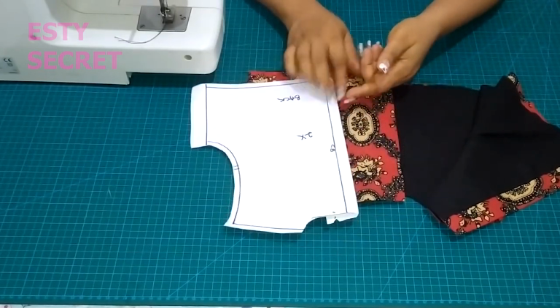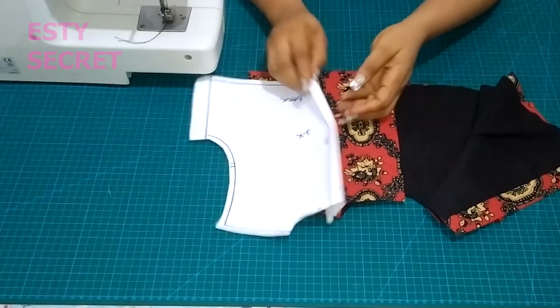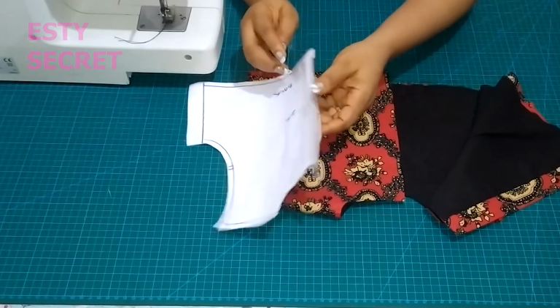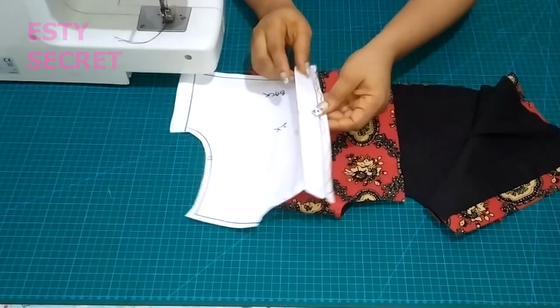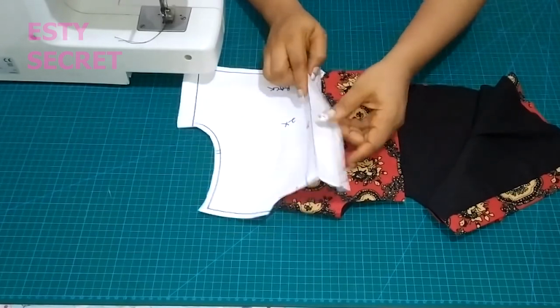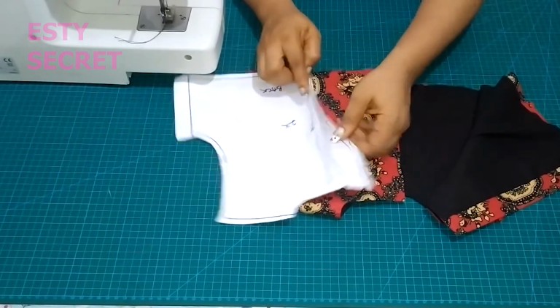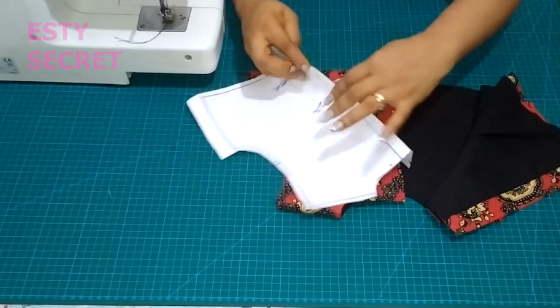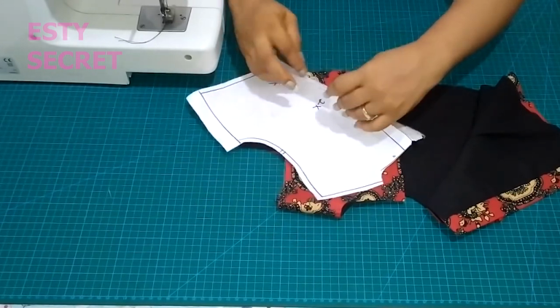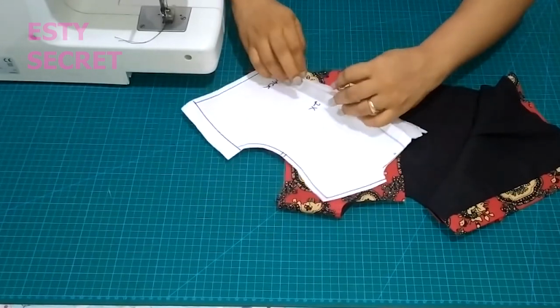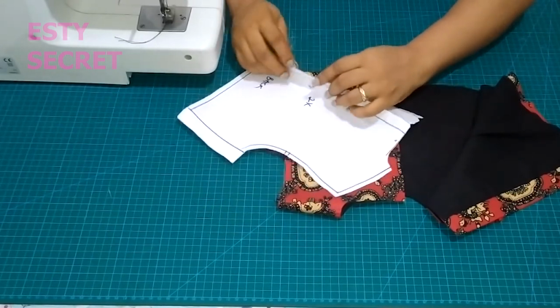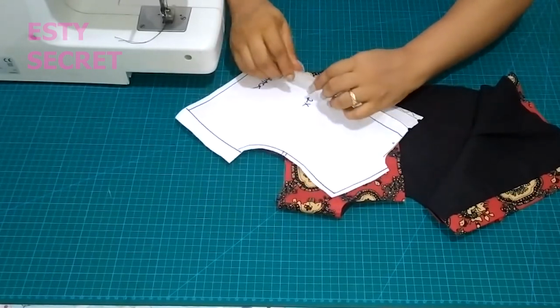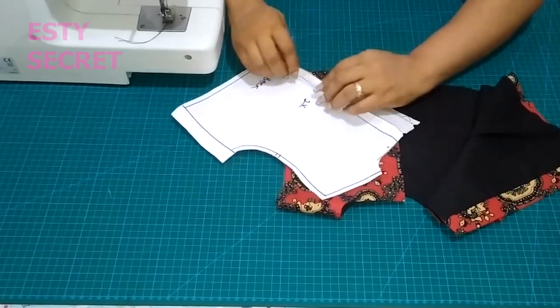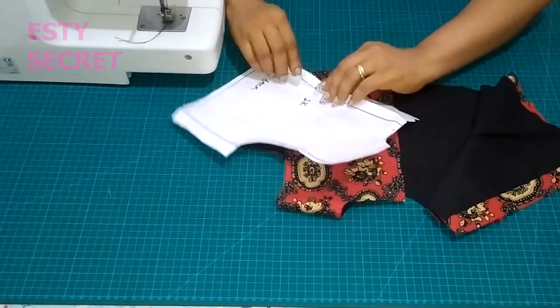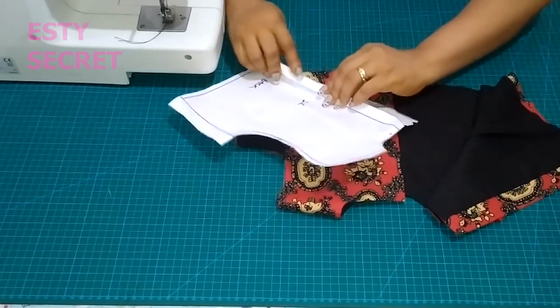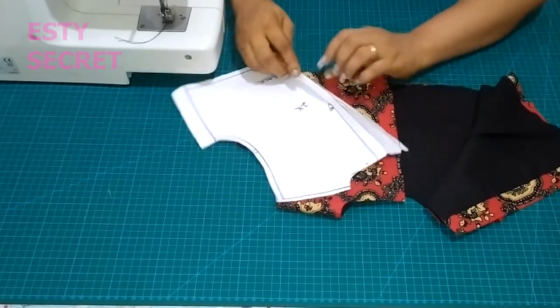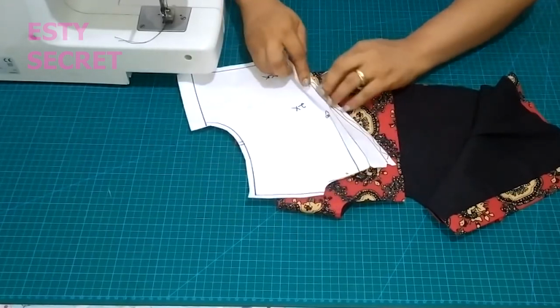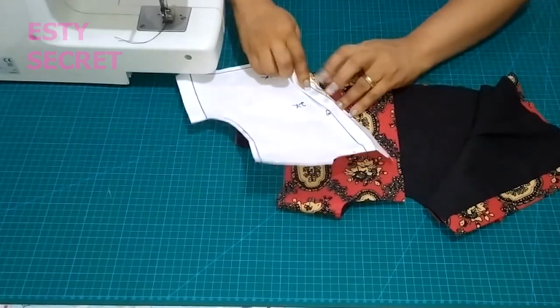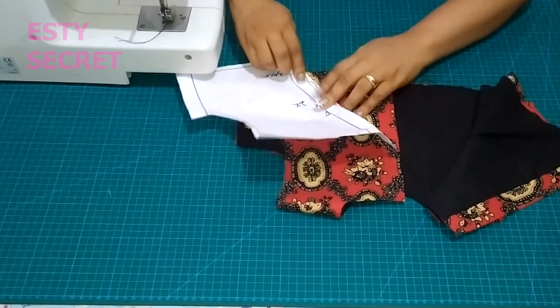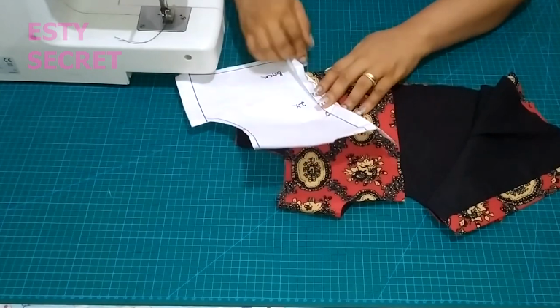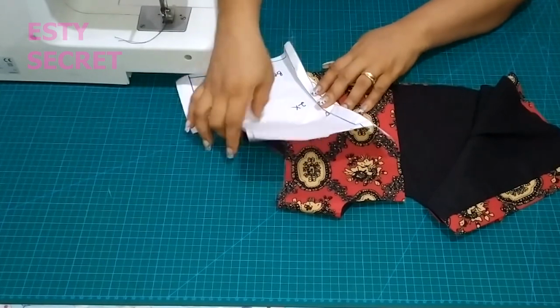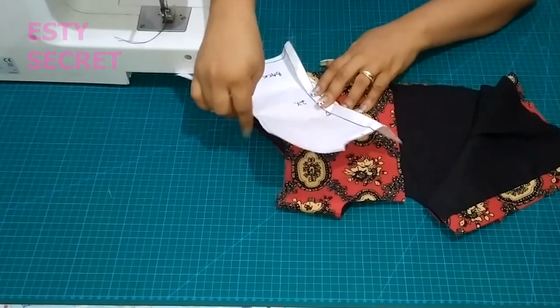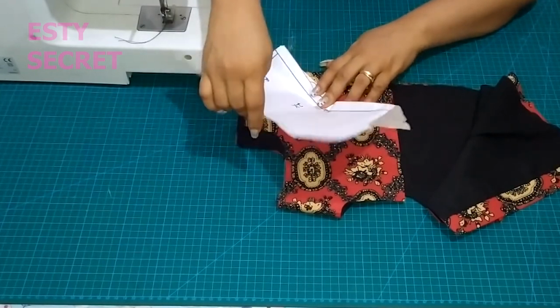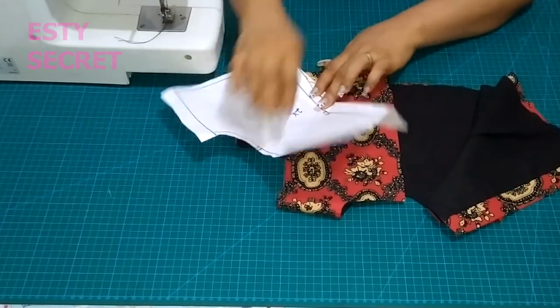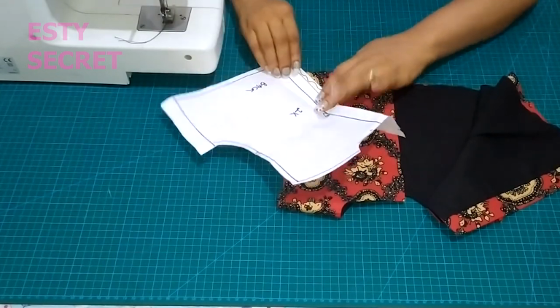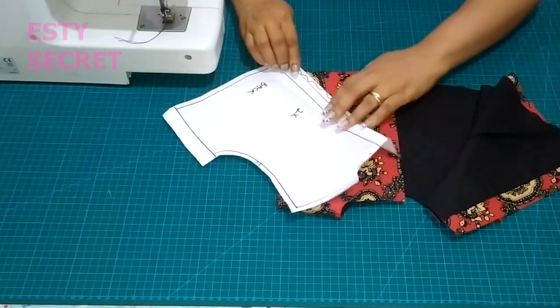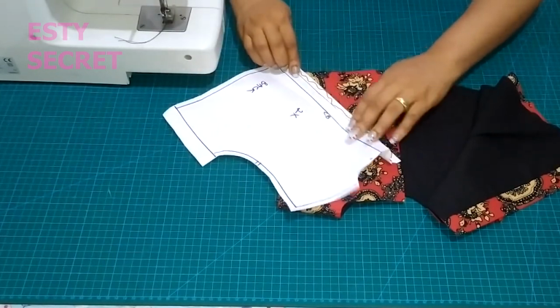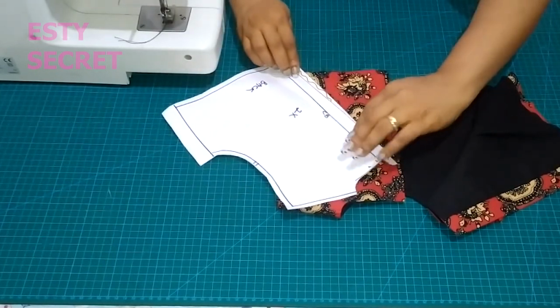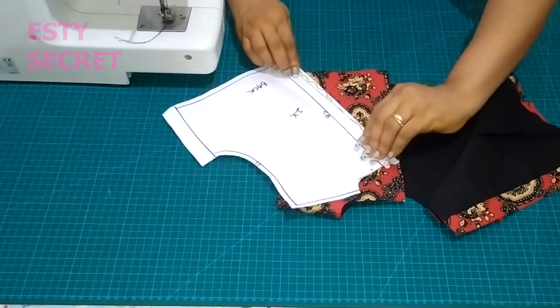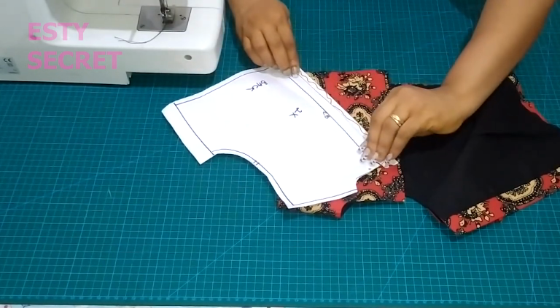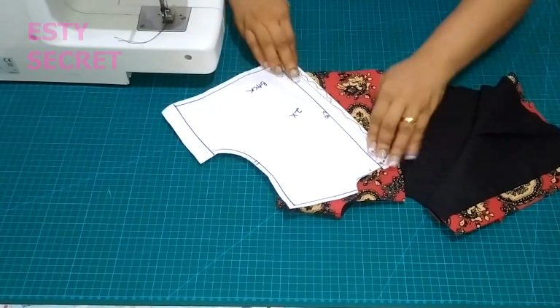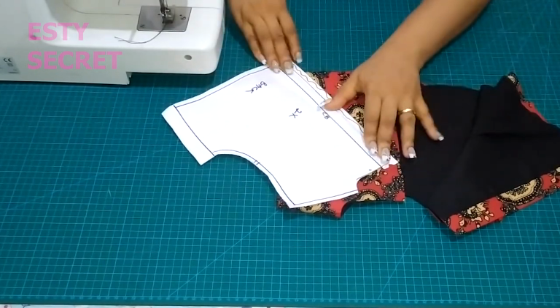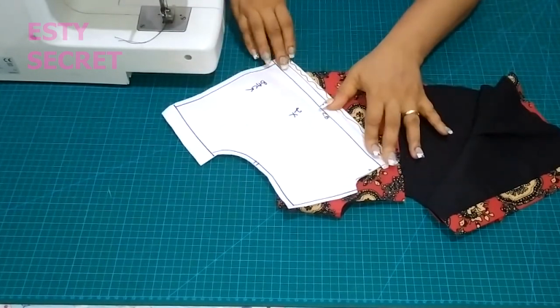If you wanted to use a different kind of lining, all you would have done is after your plackets add a half-inch seam allowance.